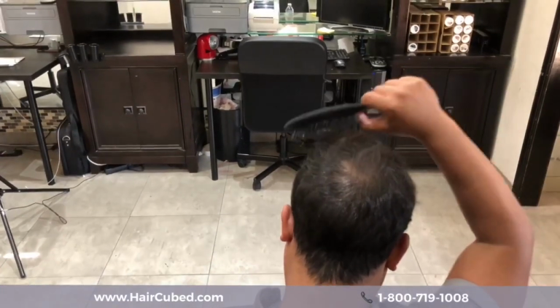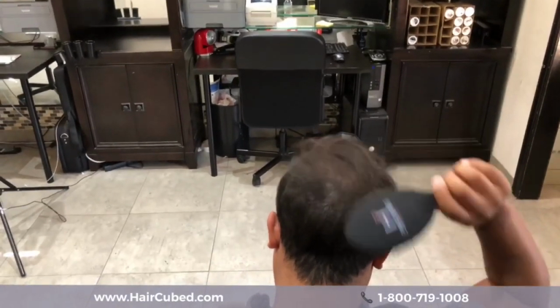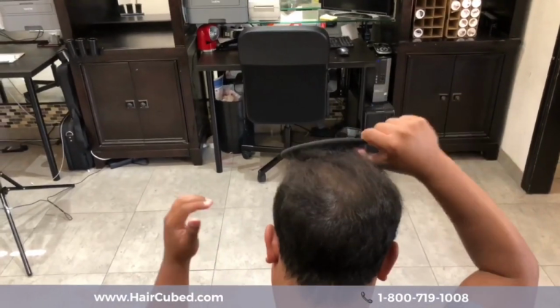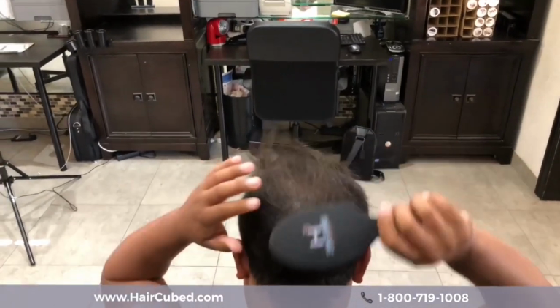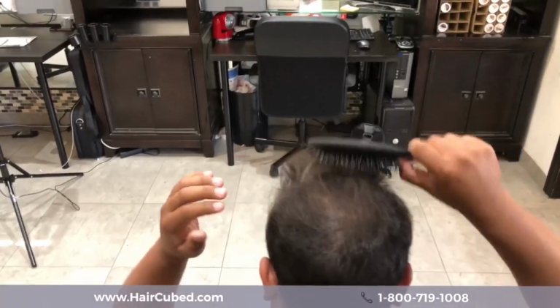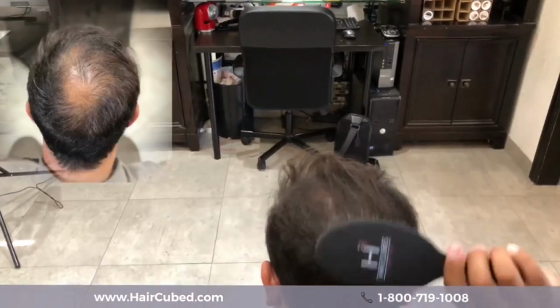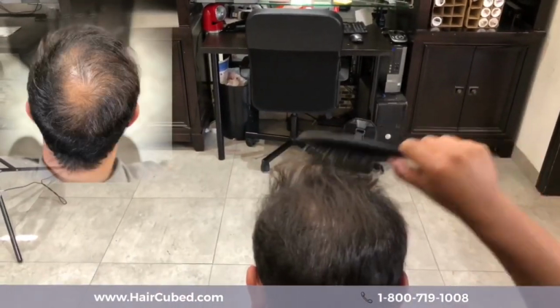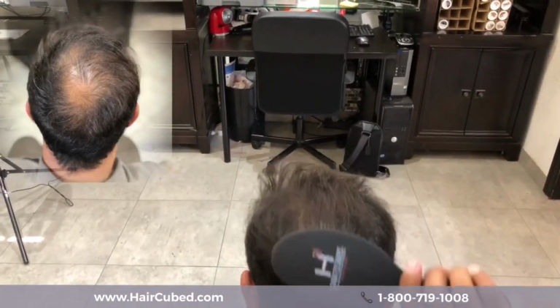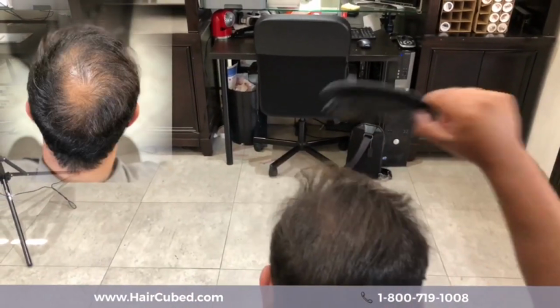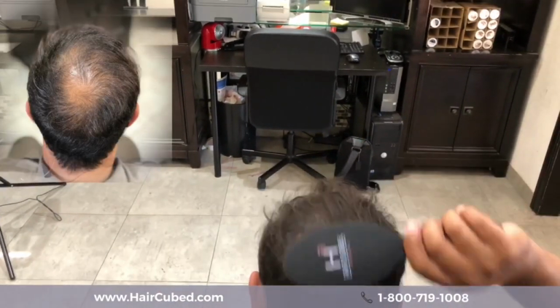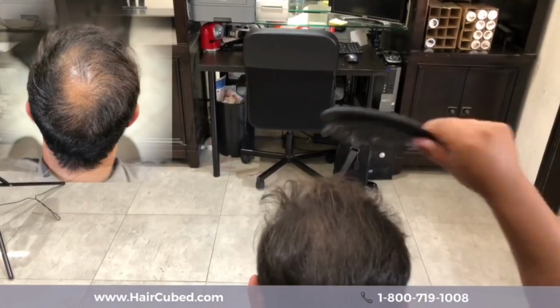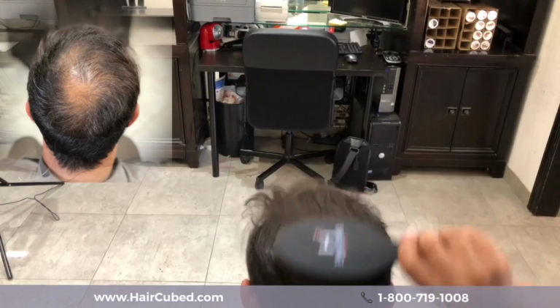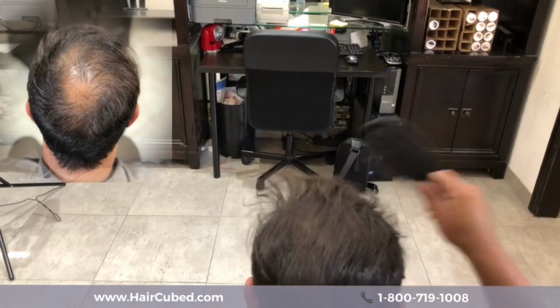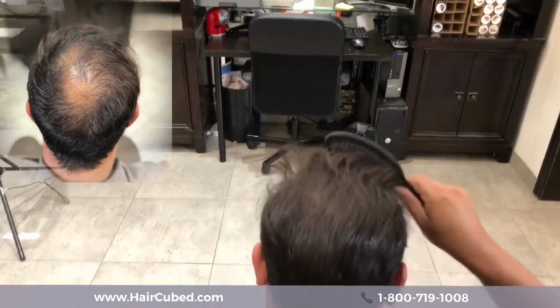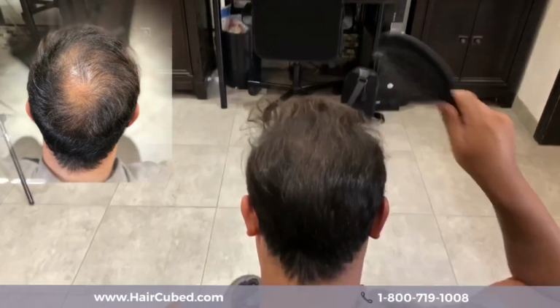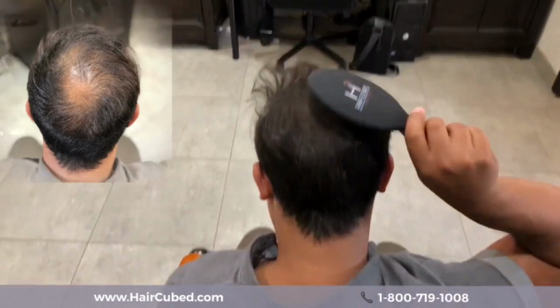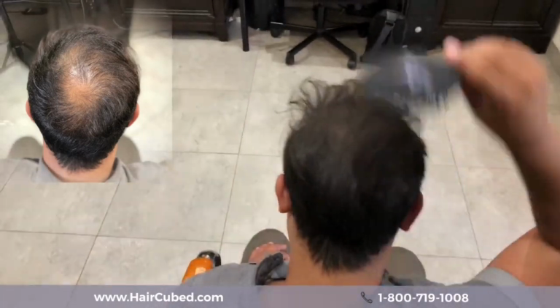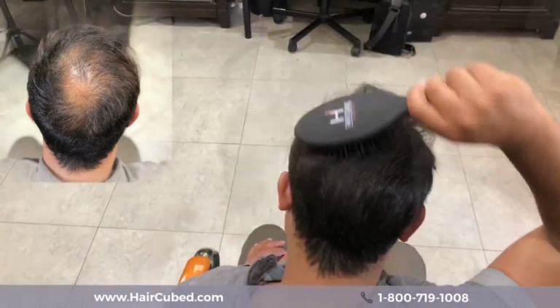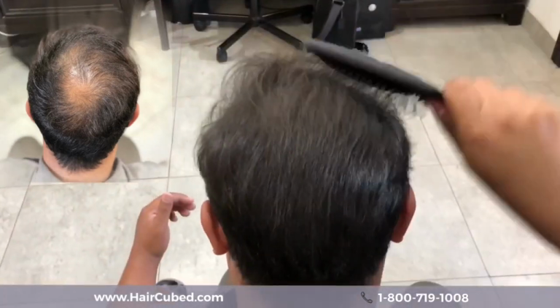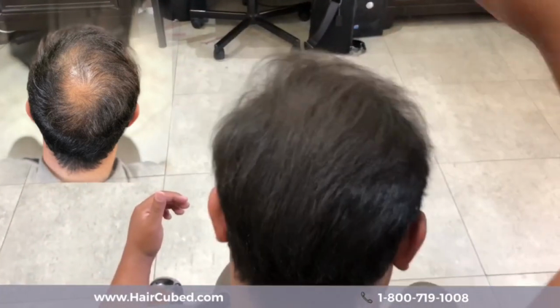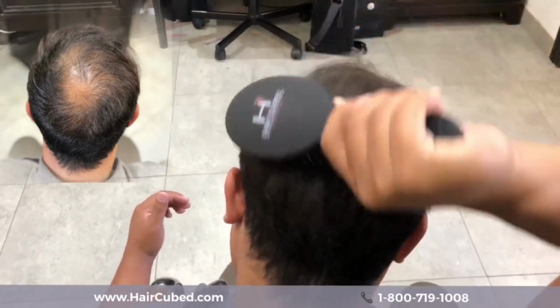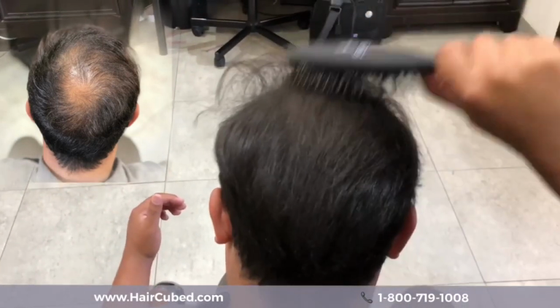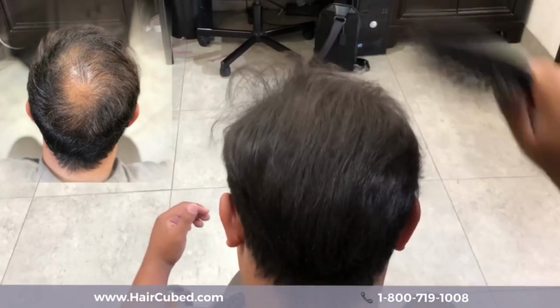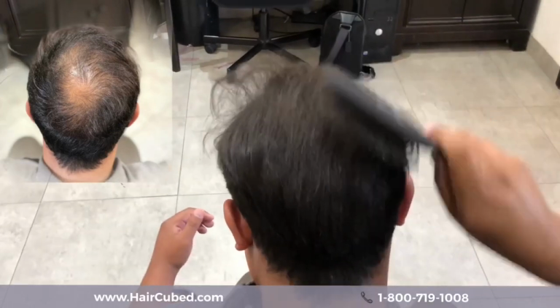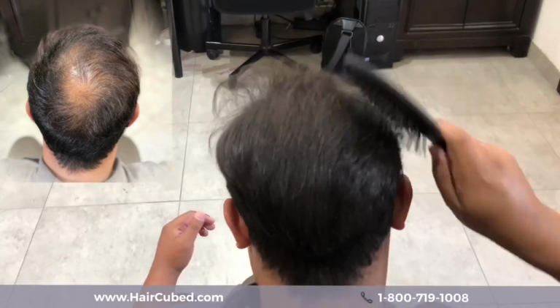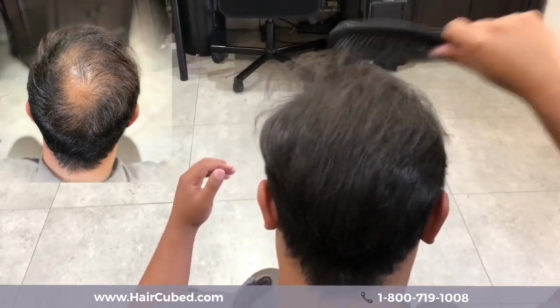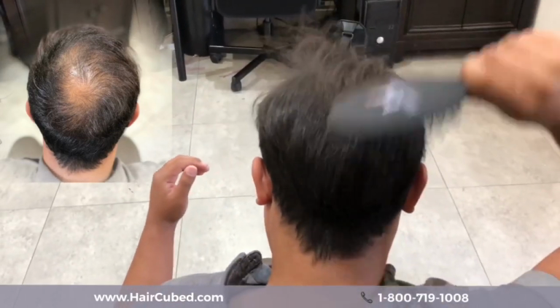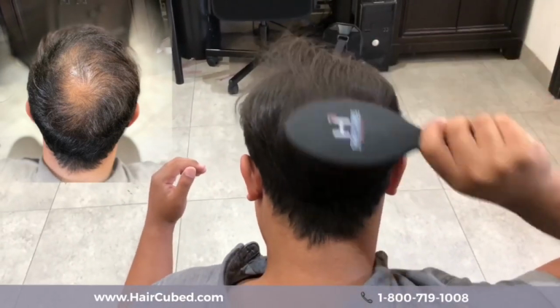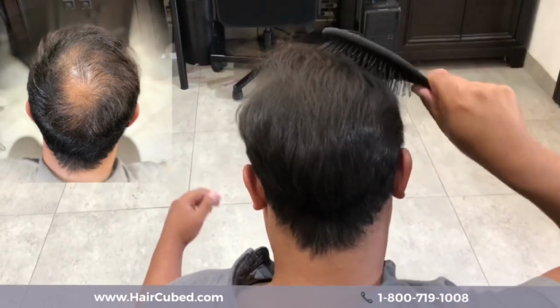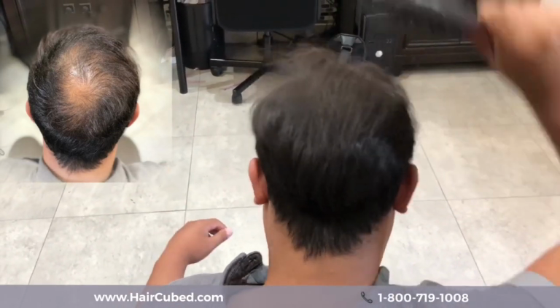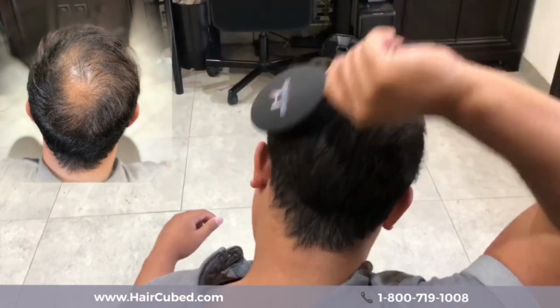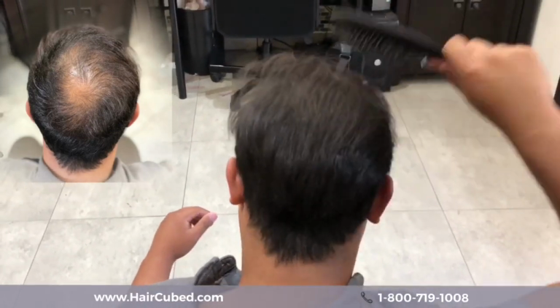Looks like I'm going to brush it back when I see the thickness. Wow. It already looks like I have full hair.